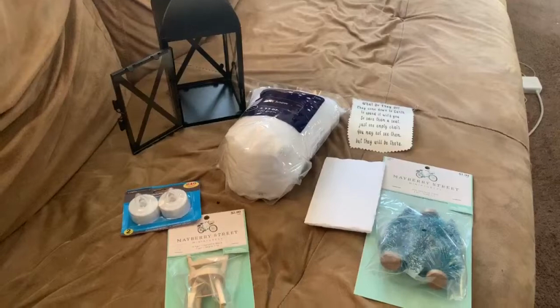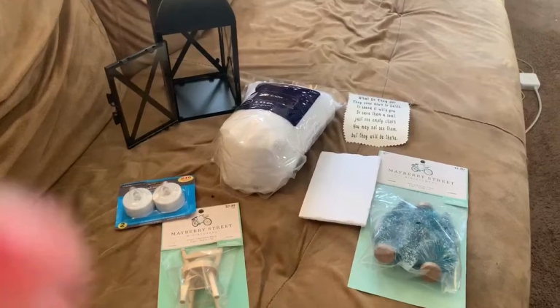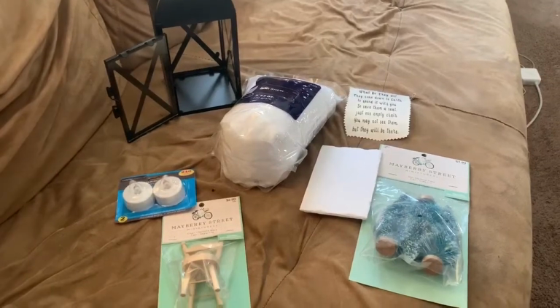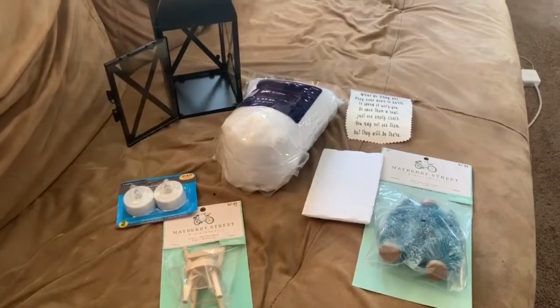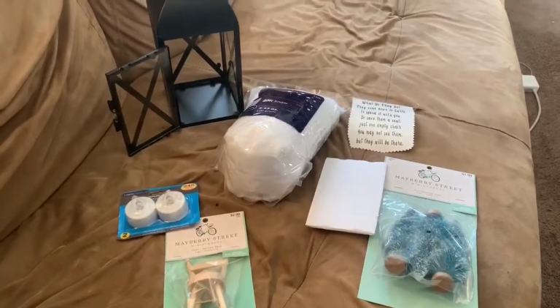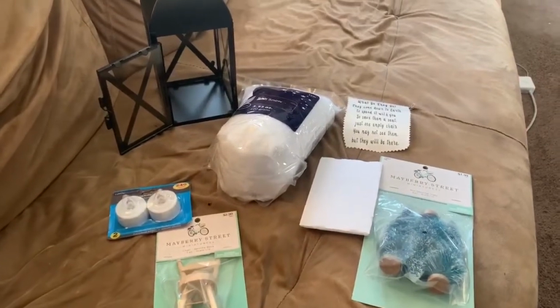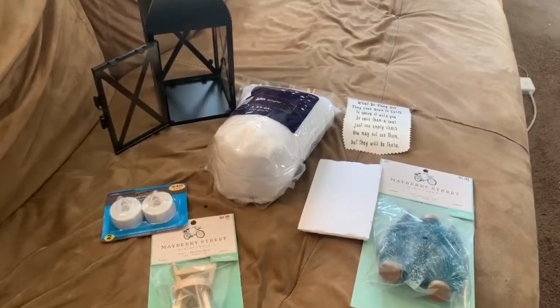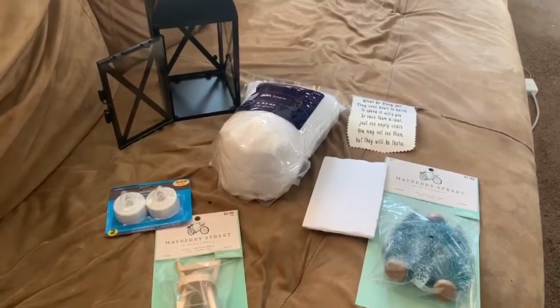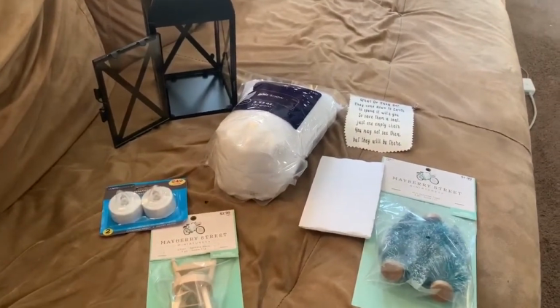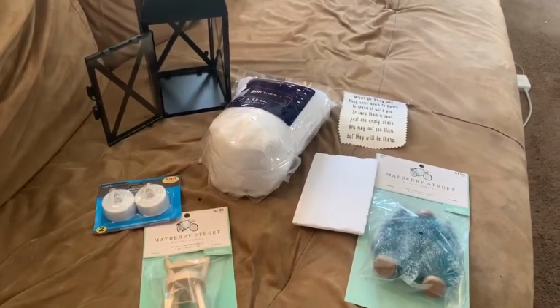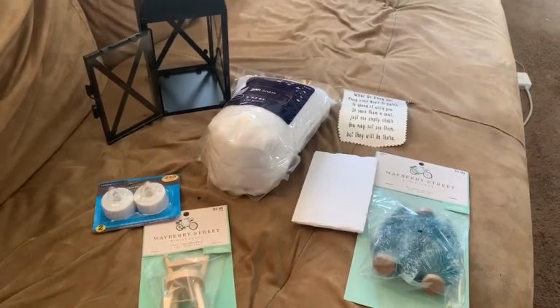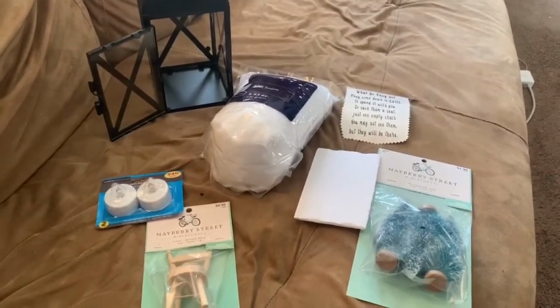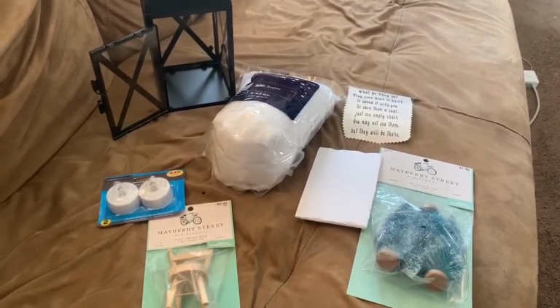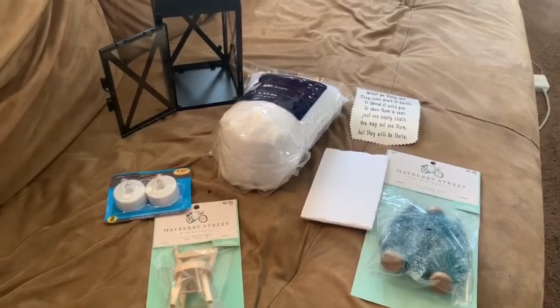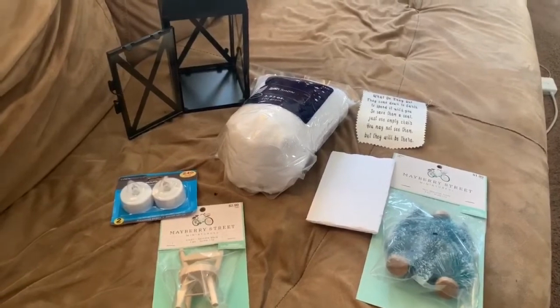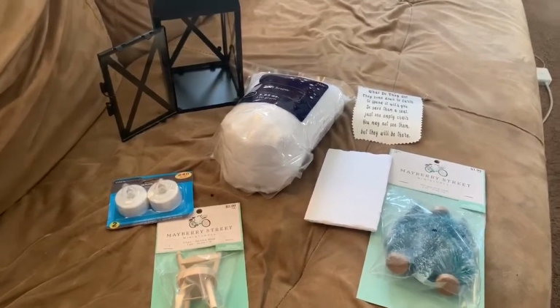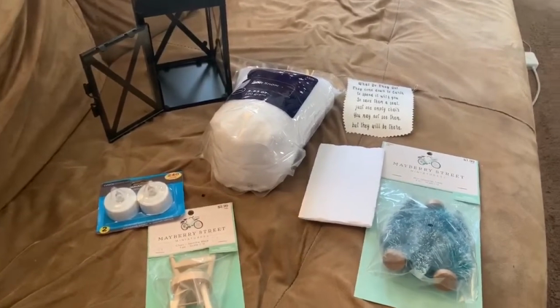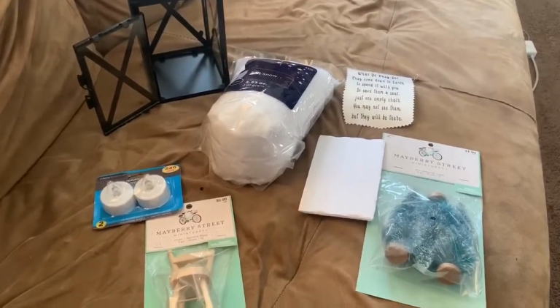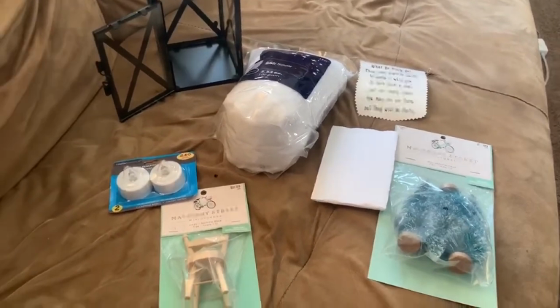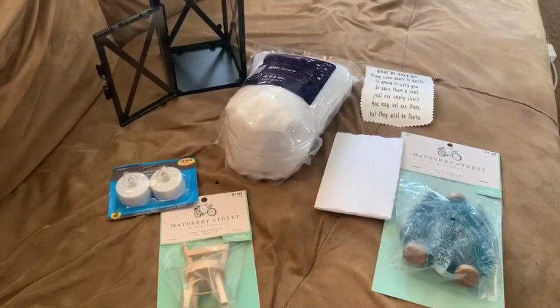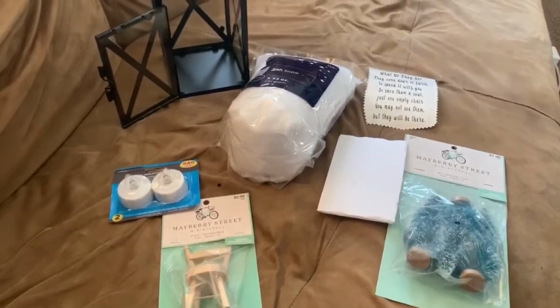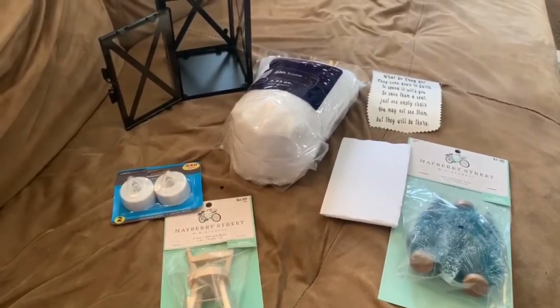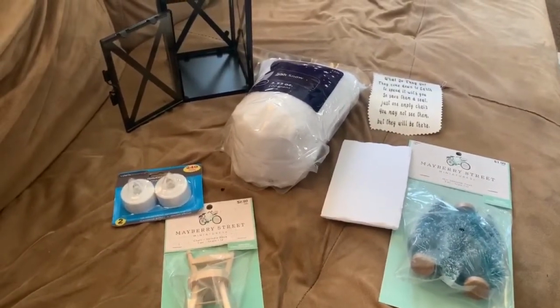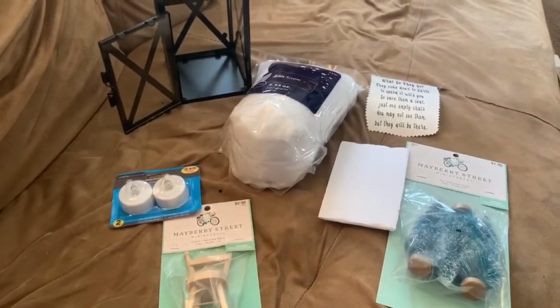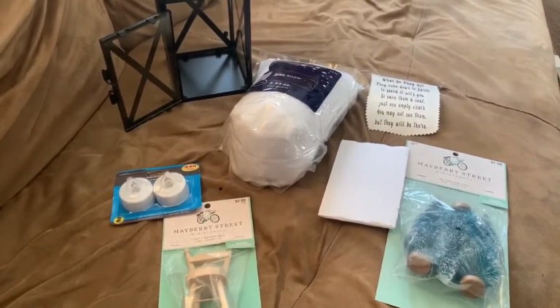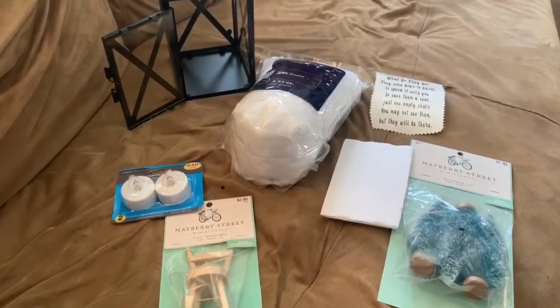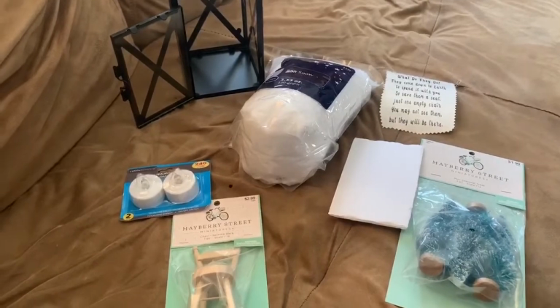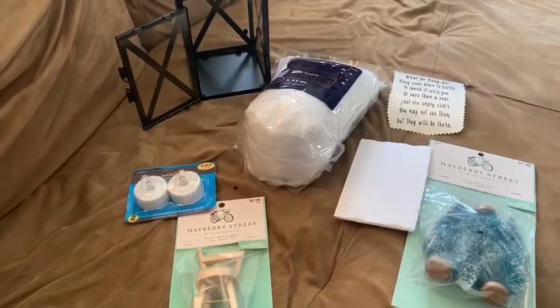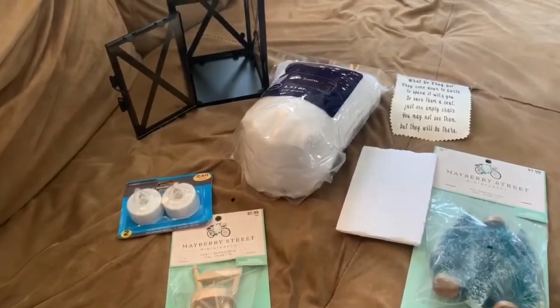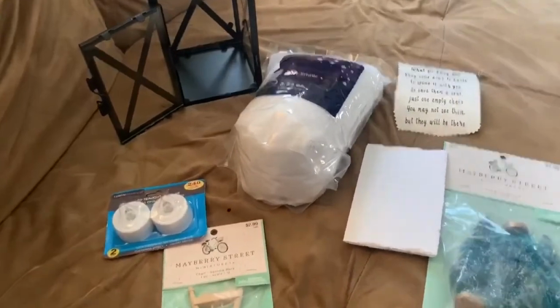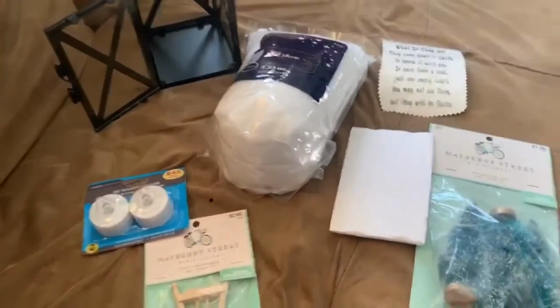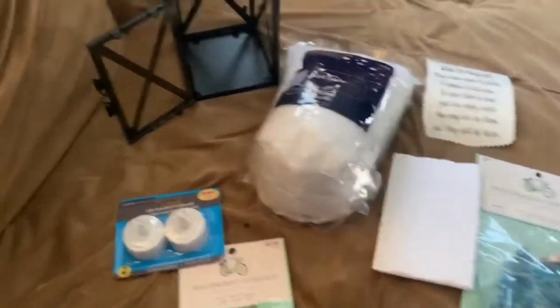Hey guys! I am going to show you how to make the Christmas in Heaven lantern. I'm going to be making this for a friend for Christmas who lost her sister this past year, and I just wanted to show you how.